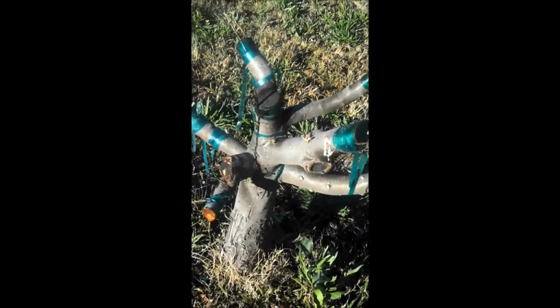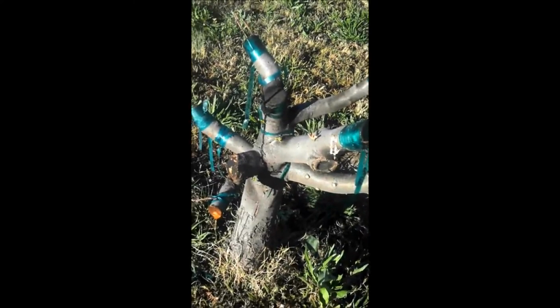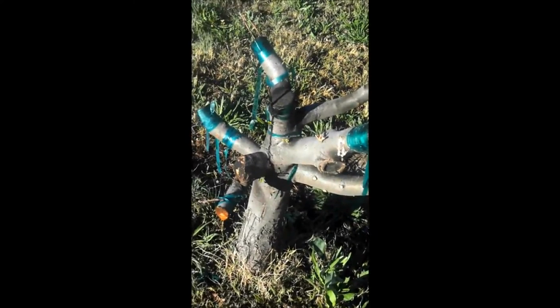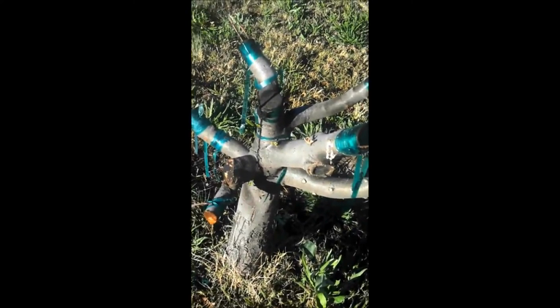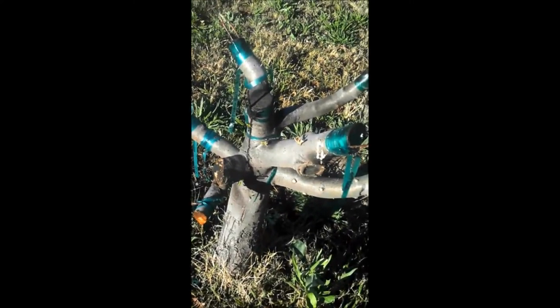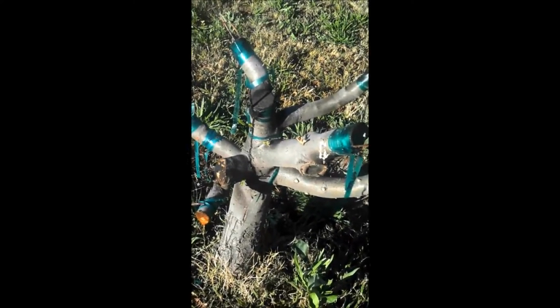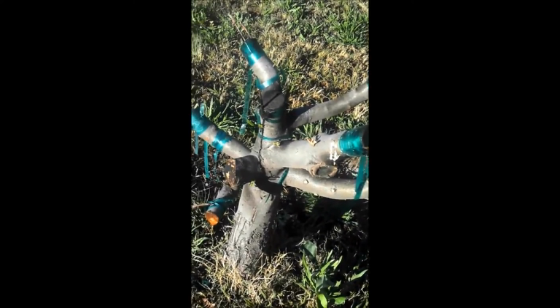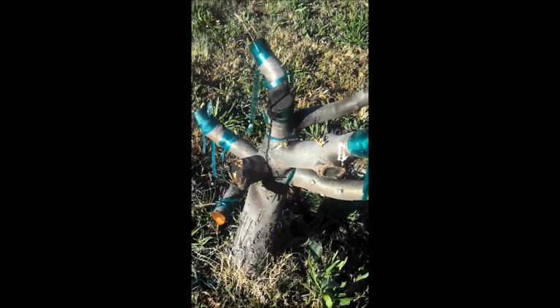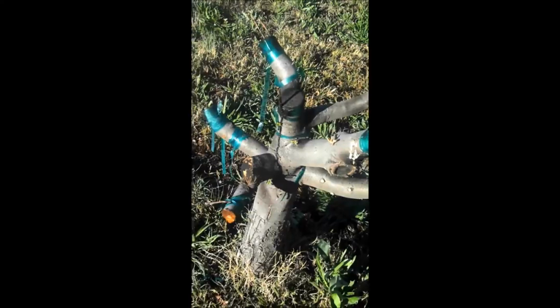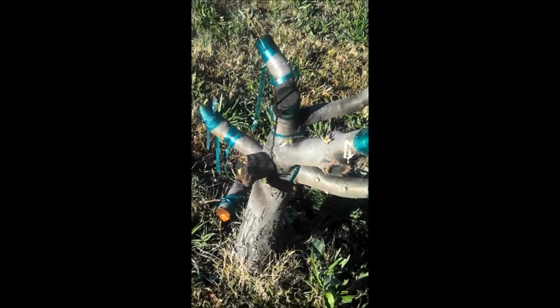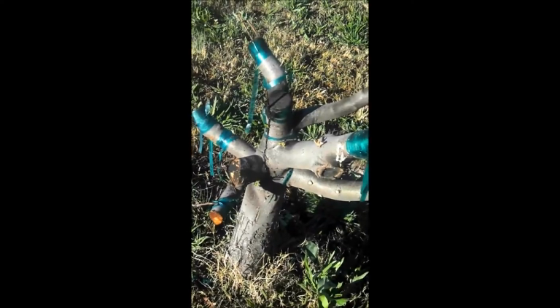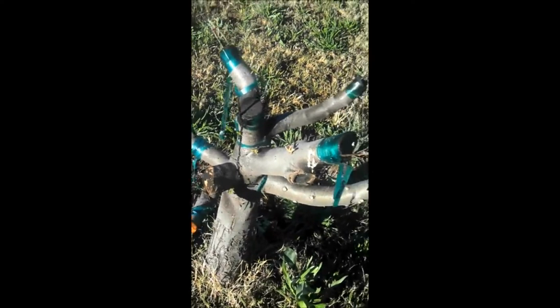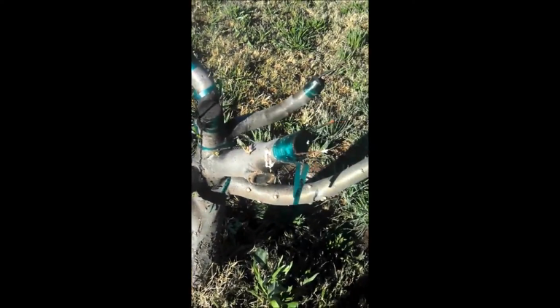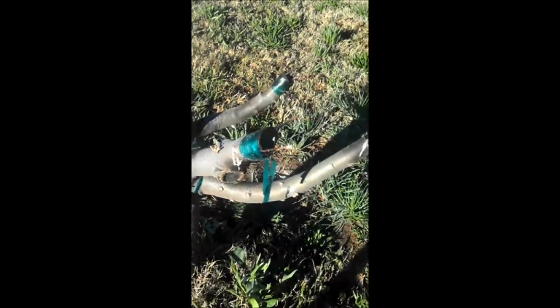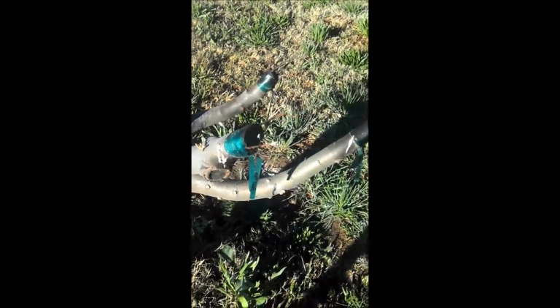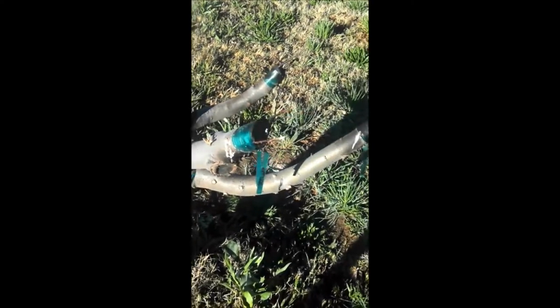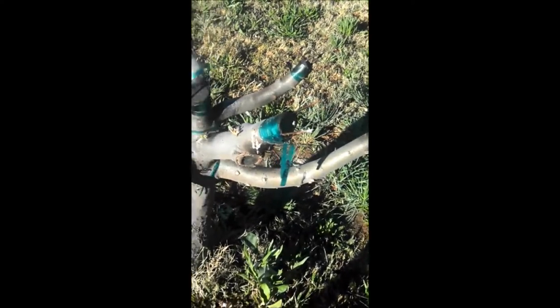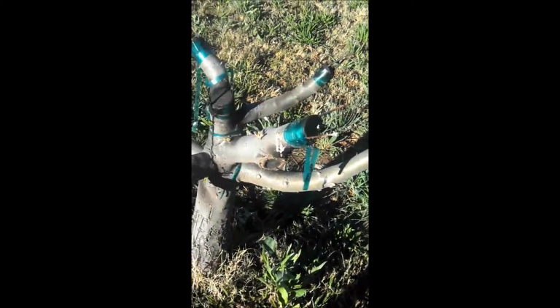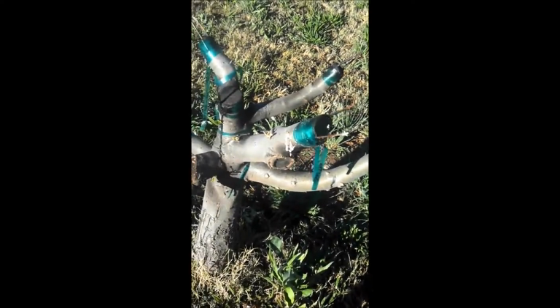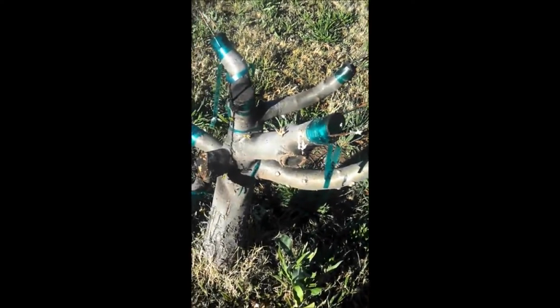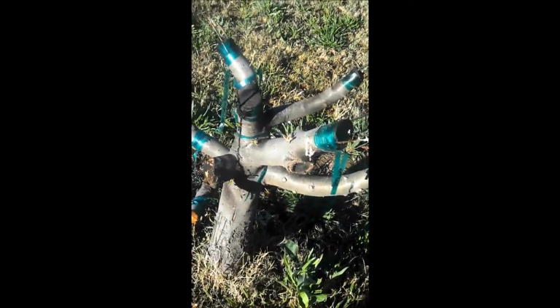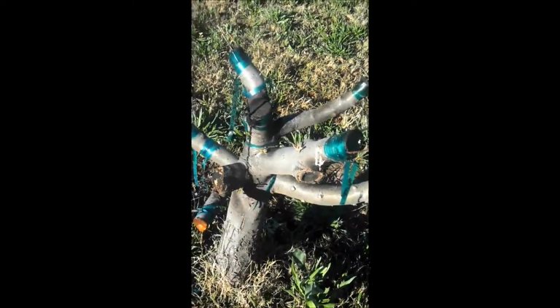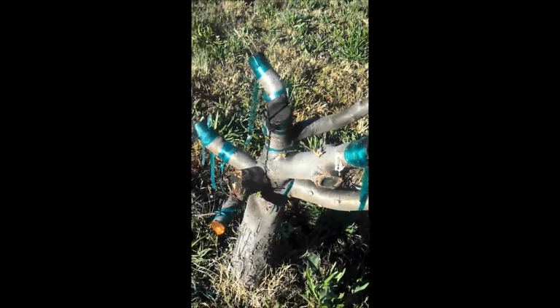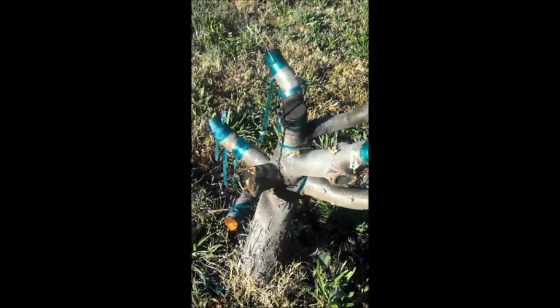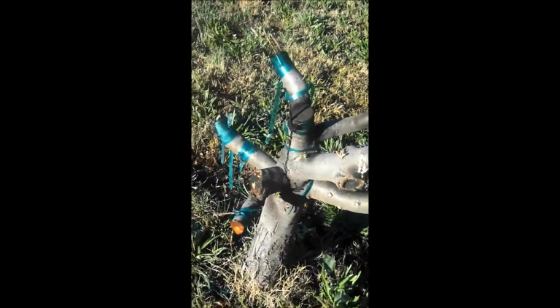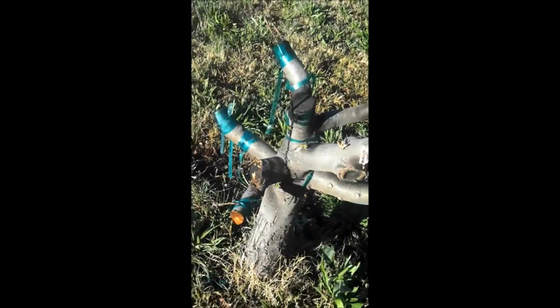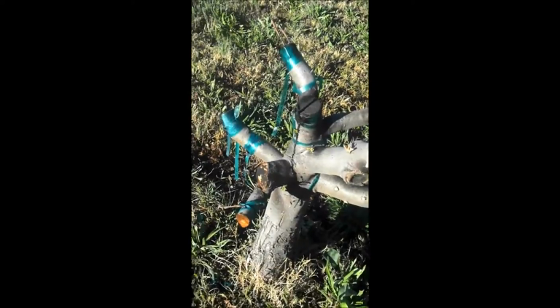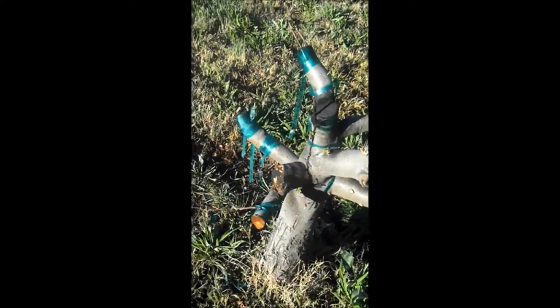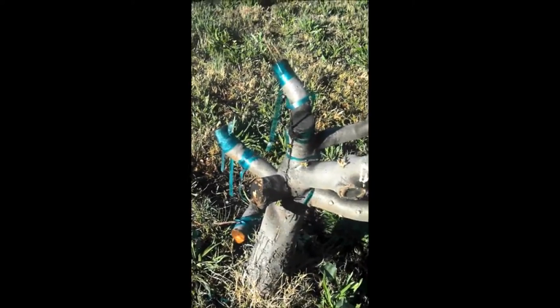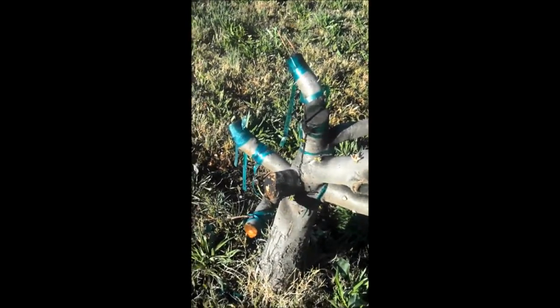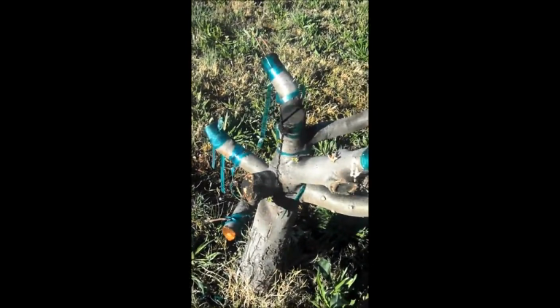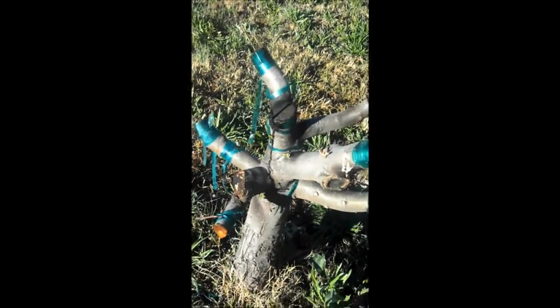This is what our tortured tree looks like after the grafting was done. I left one, two, three, four, five, six main trunks here.